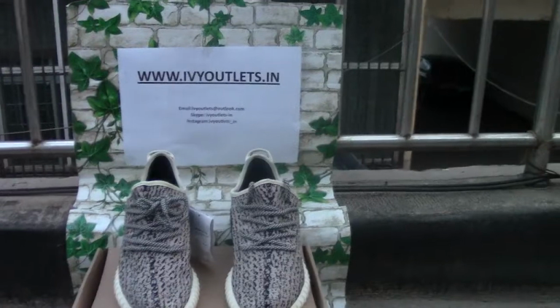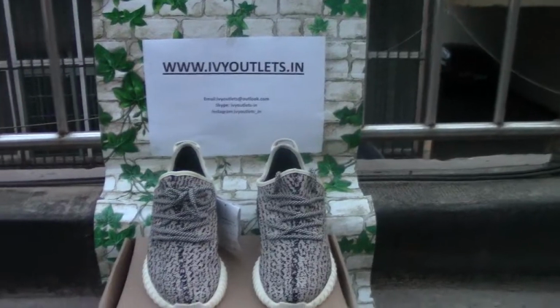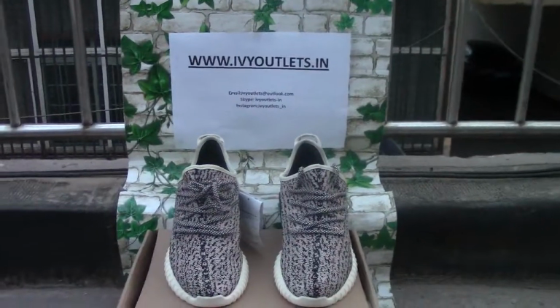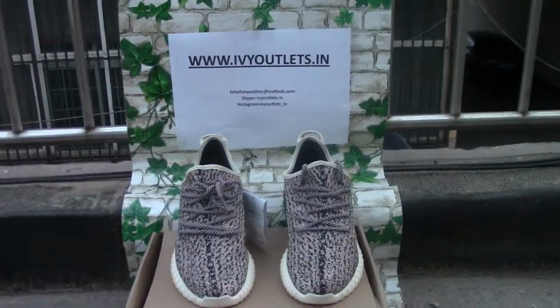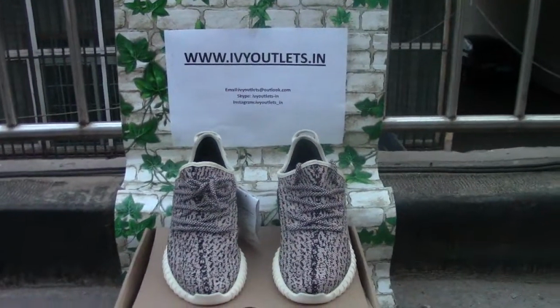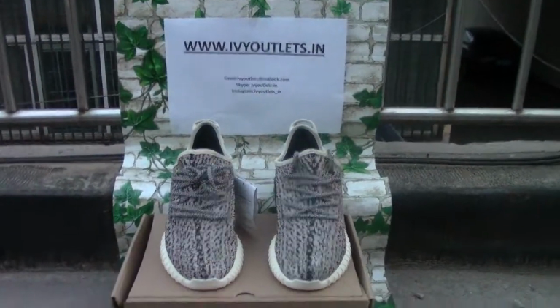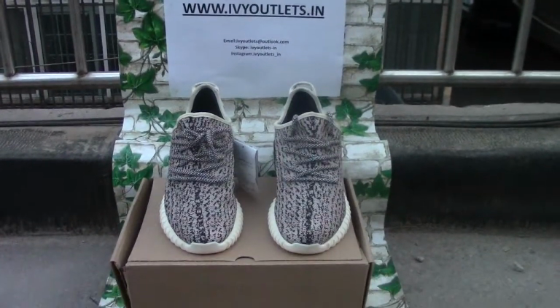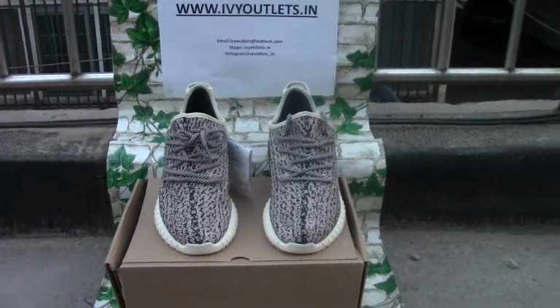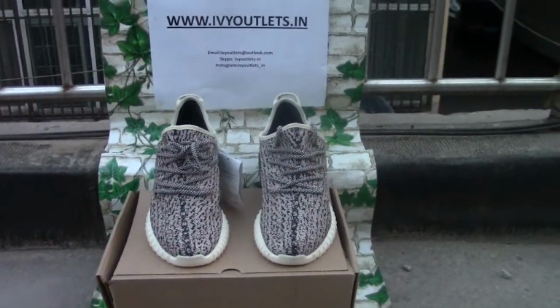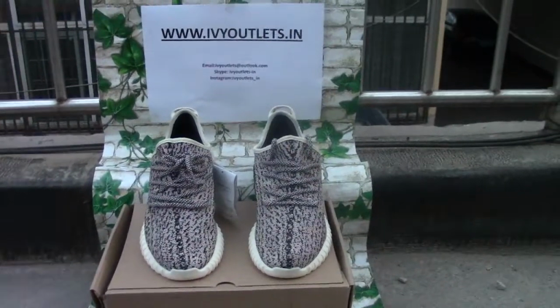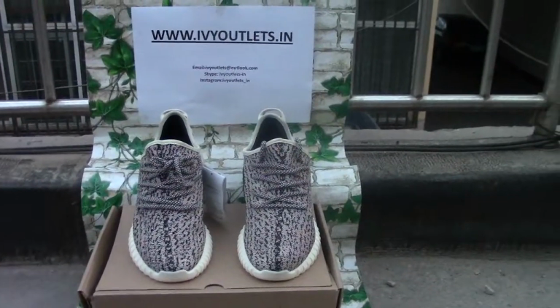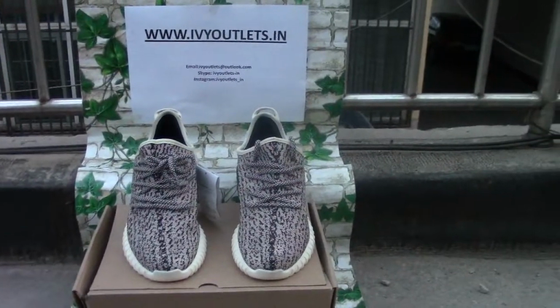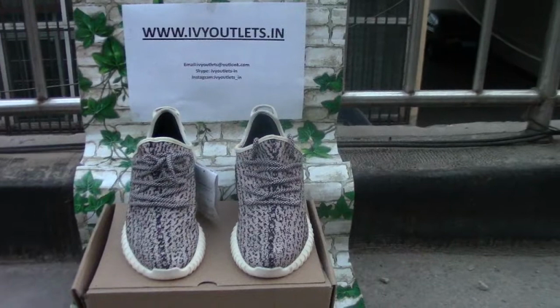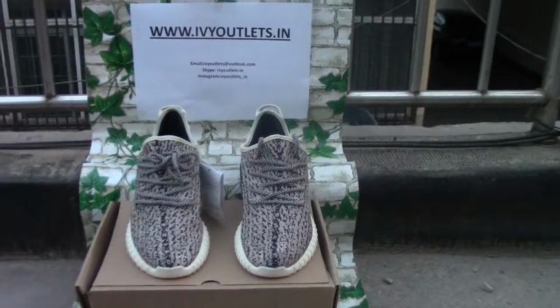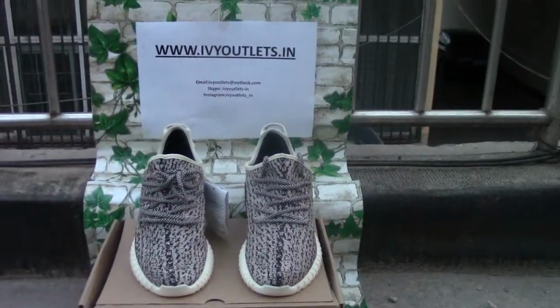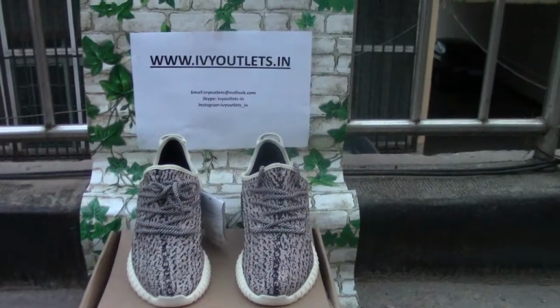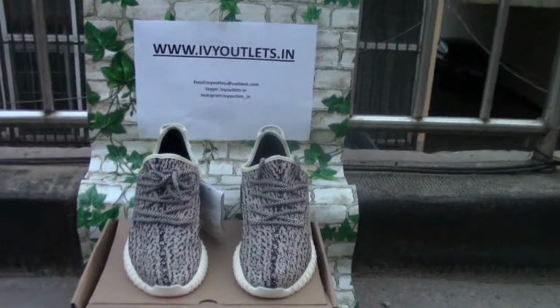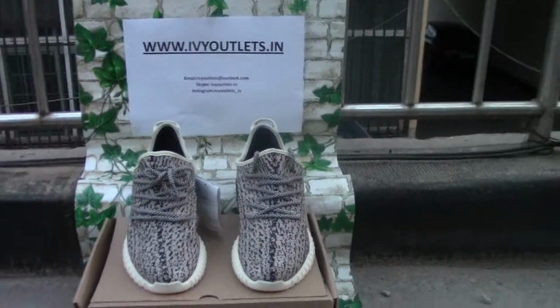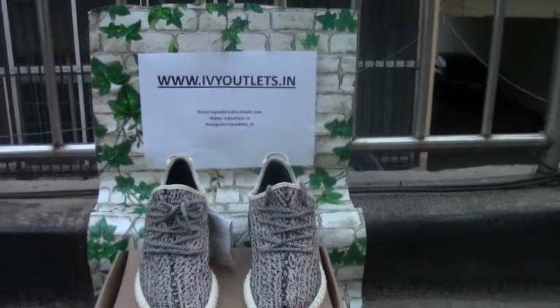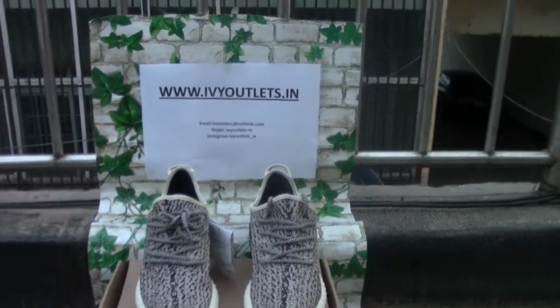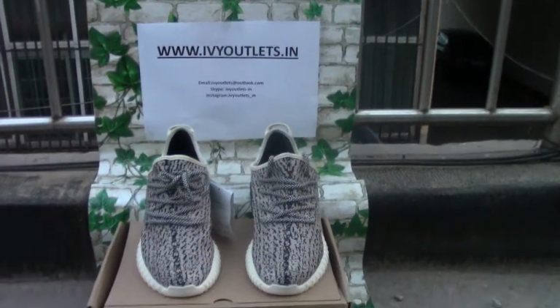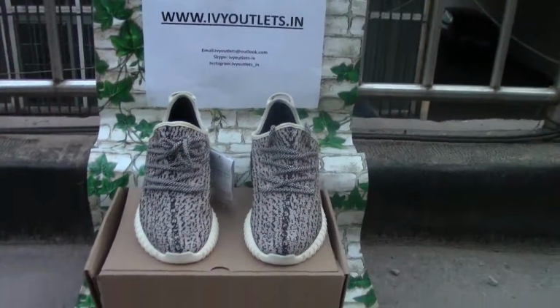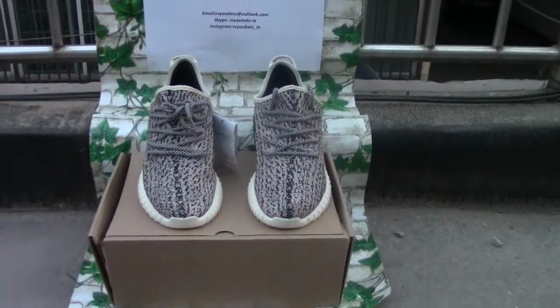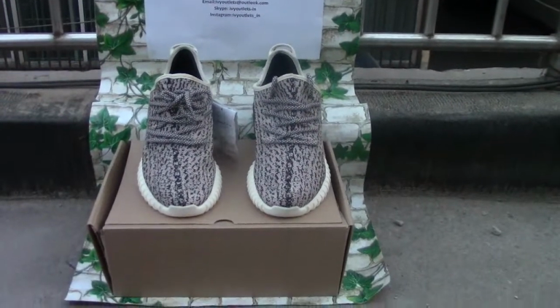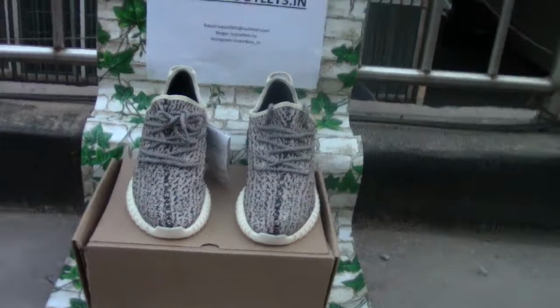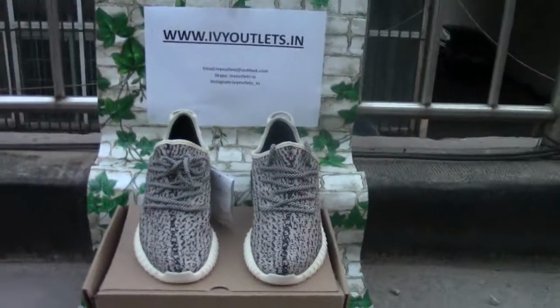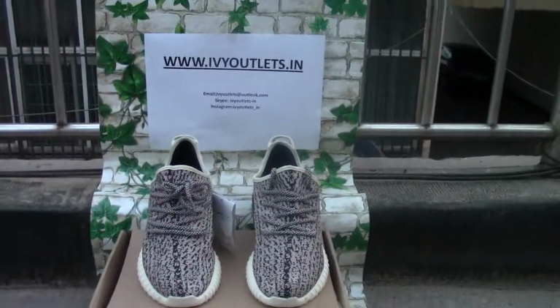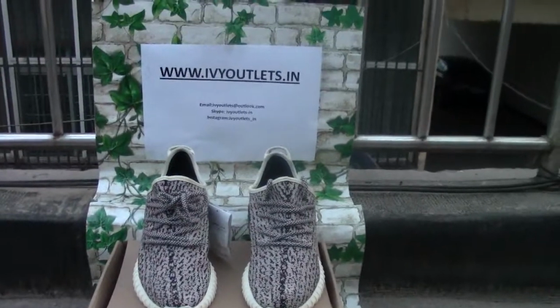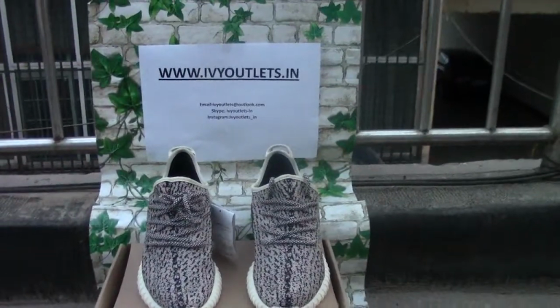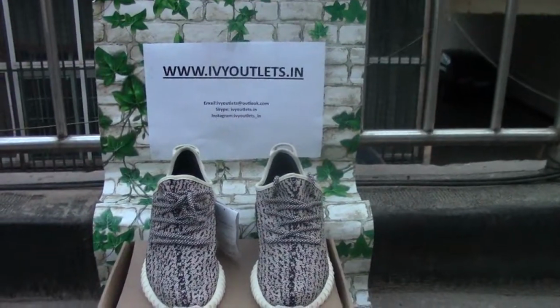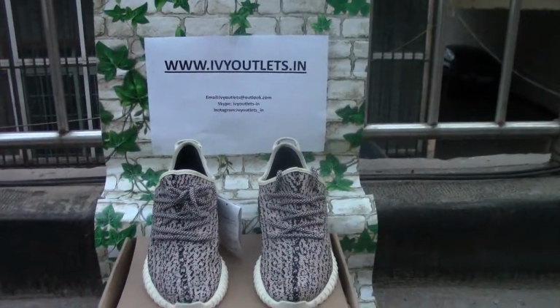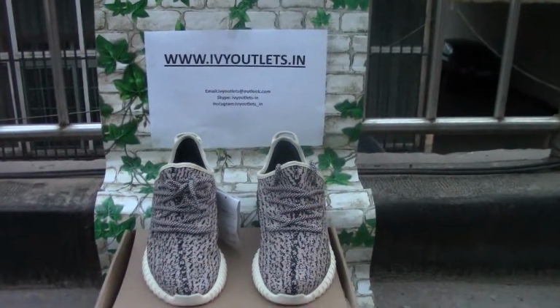If you are interested in this shoe, please contact us using the contact information provided. Thanks for watching — bye bye!